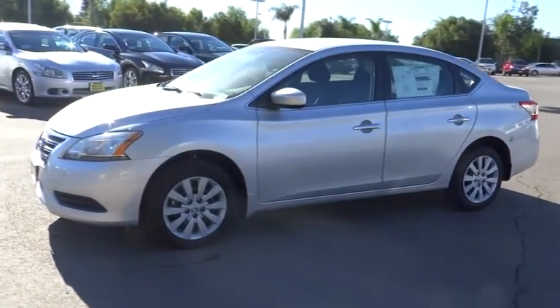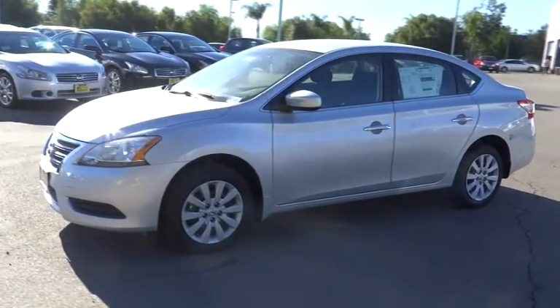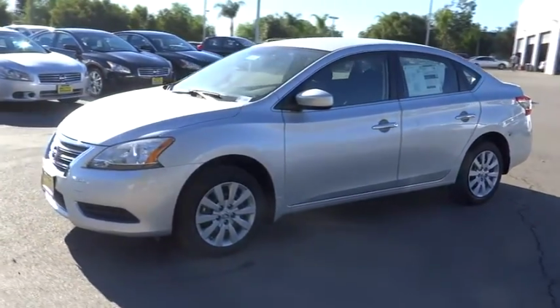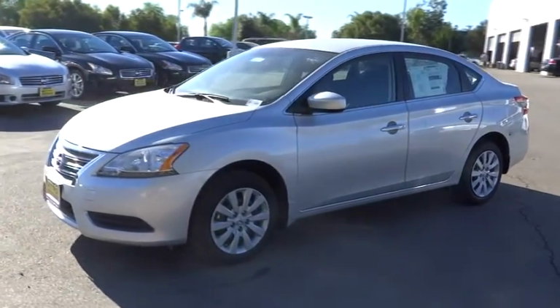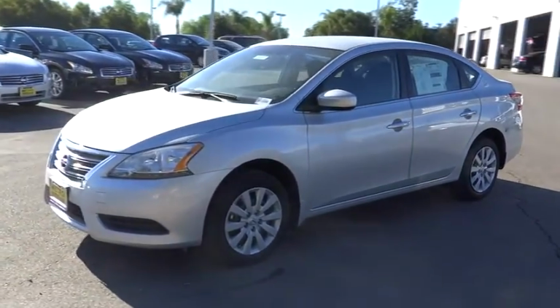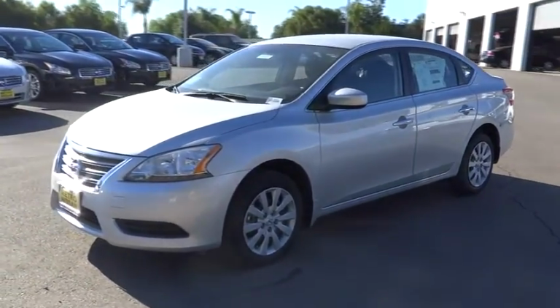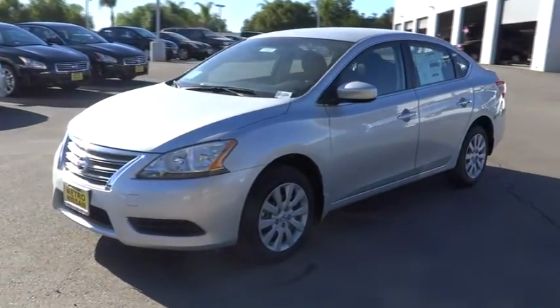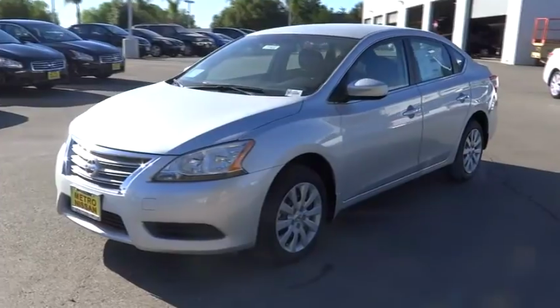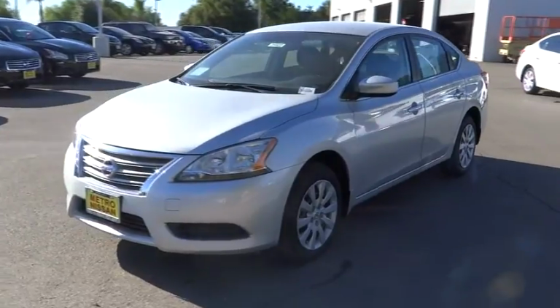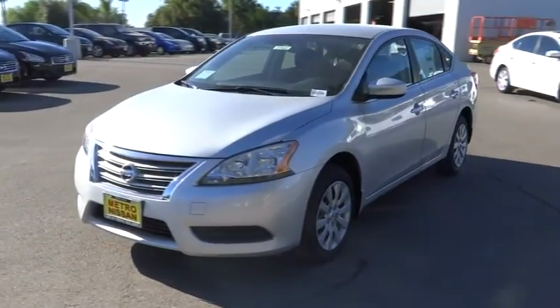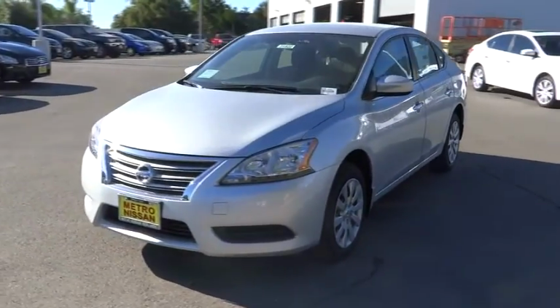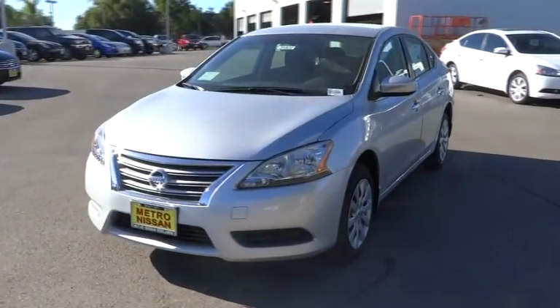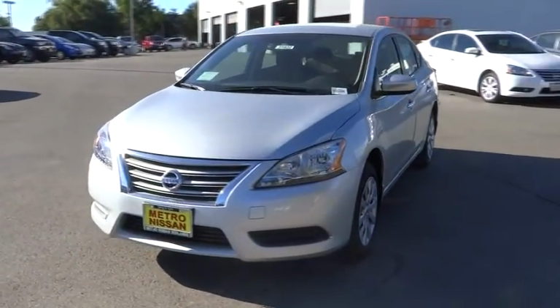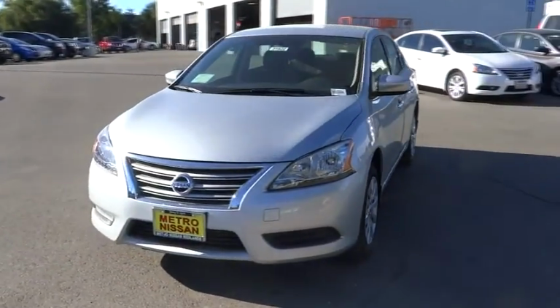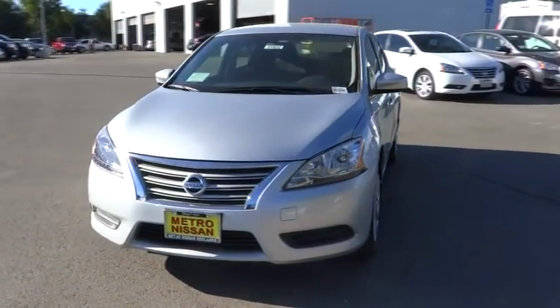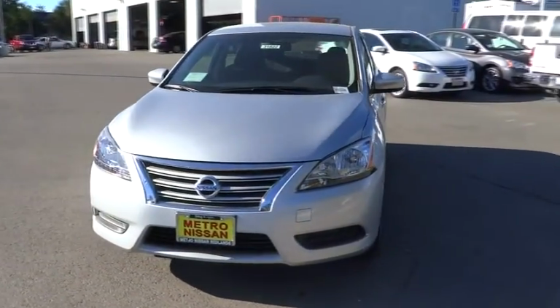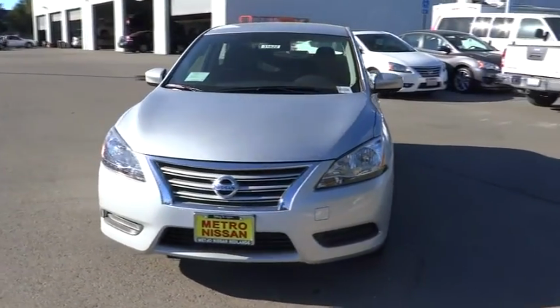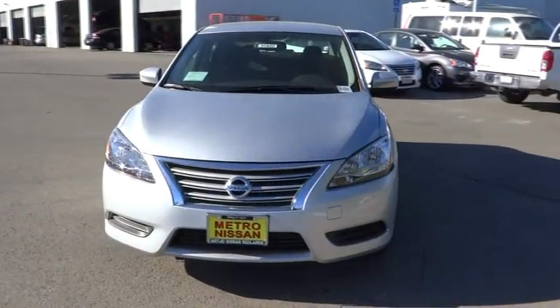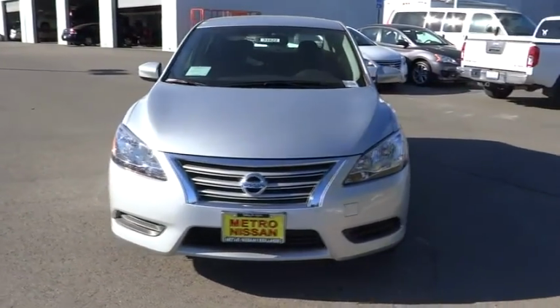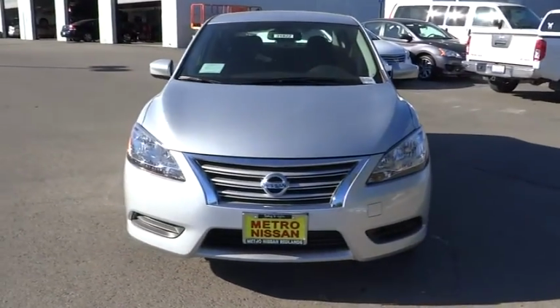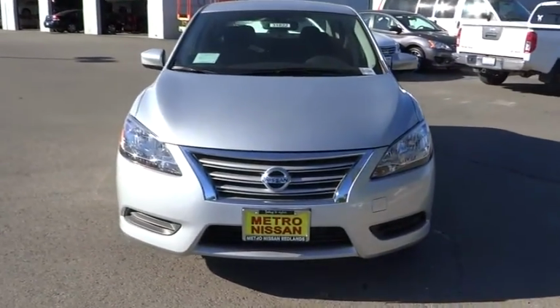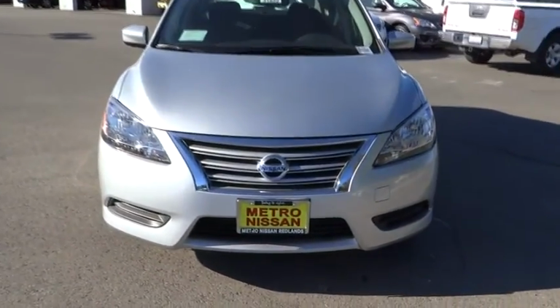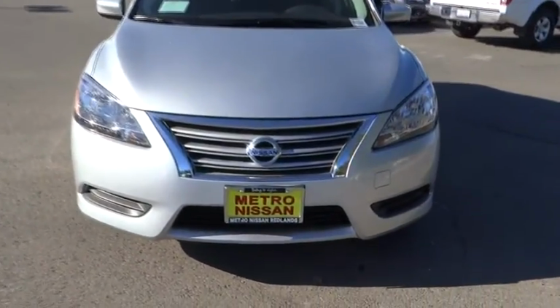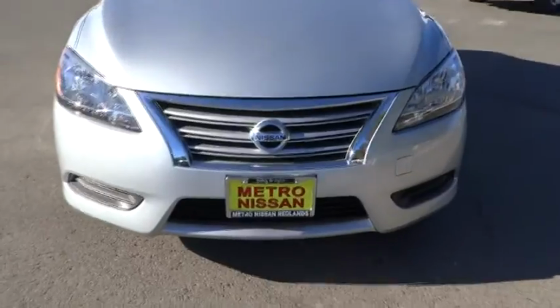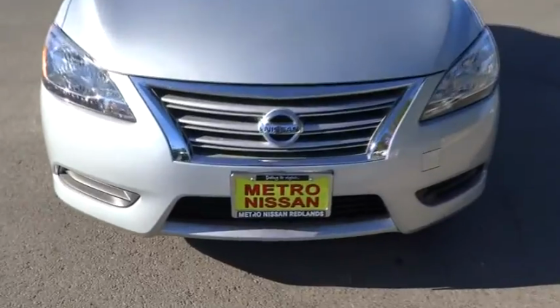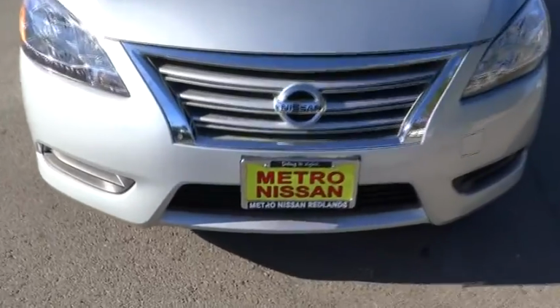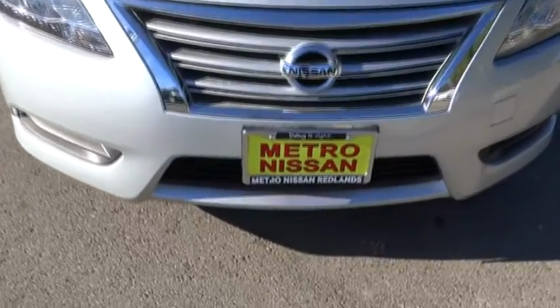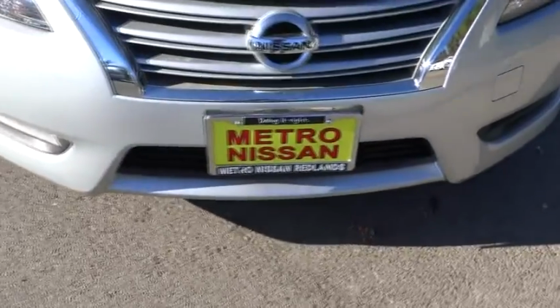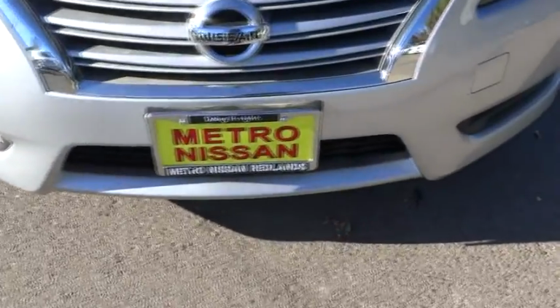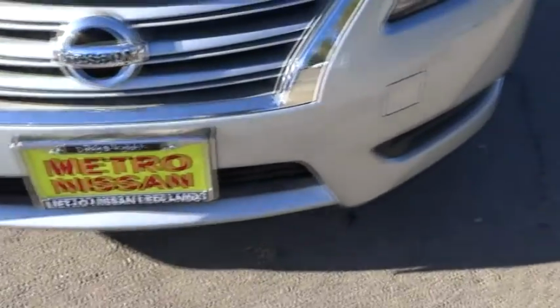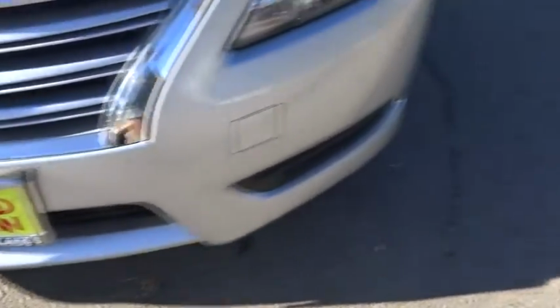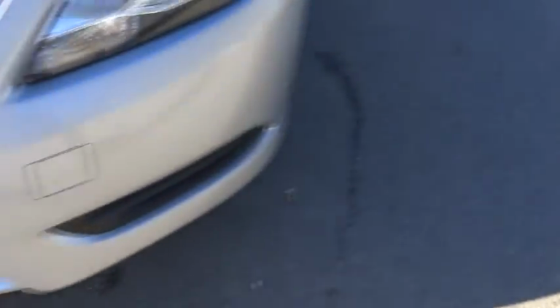Keyless entry, cruise control, FWD, rear defrost, AM FM stereo radio, CD player, MP3 player, bucket seats, trip computer.